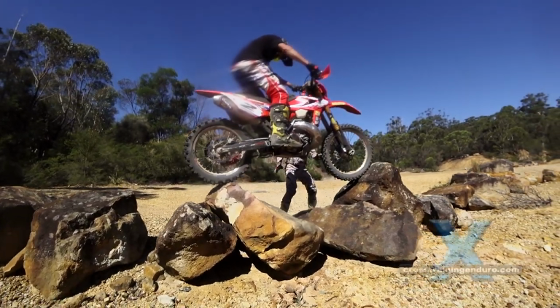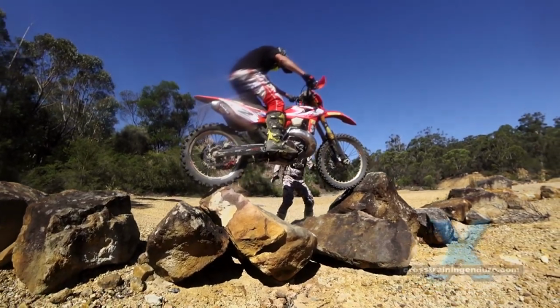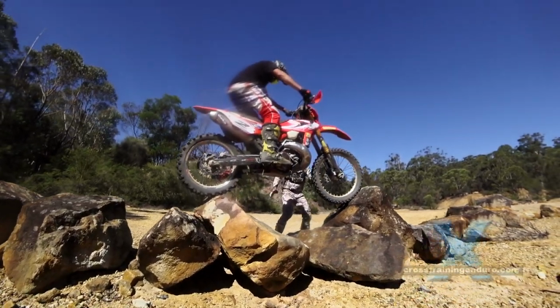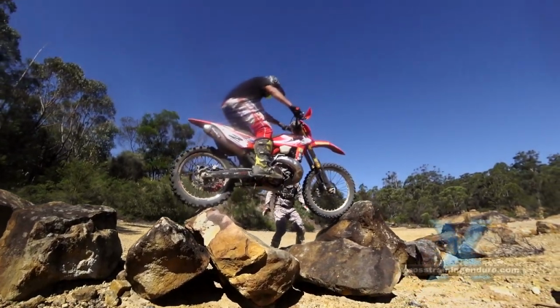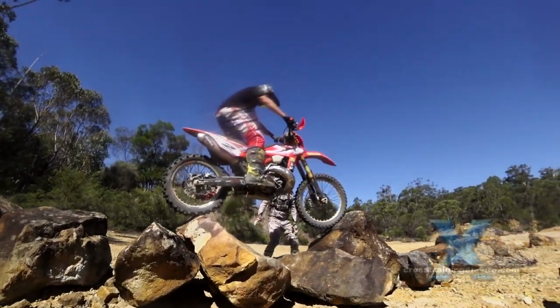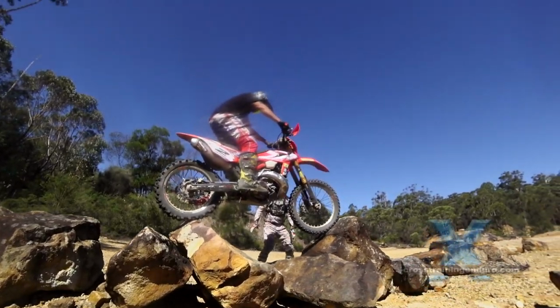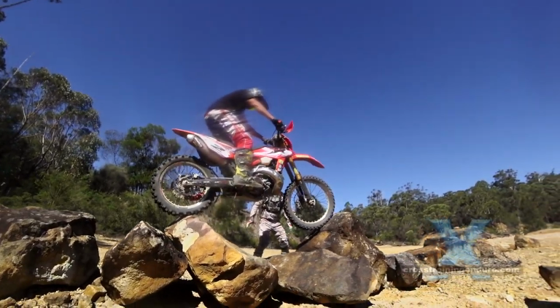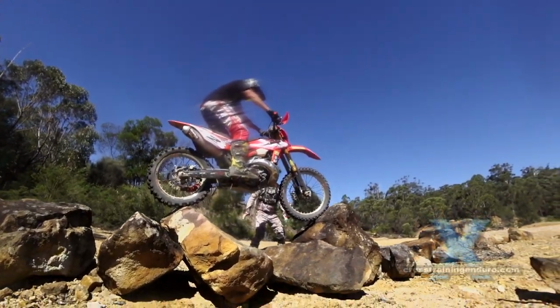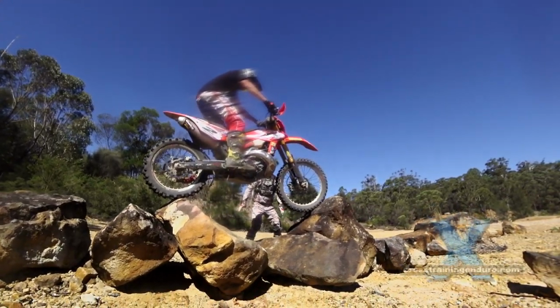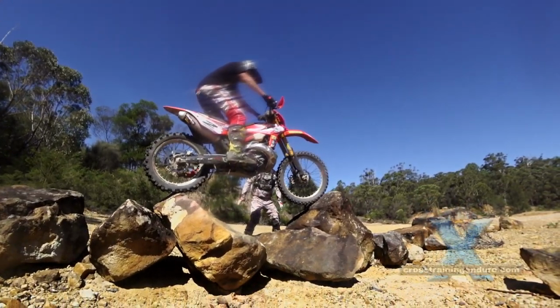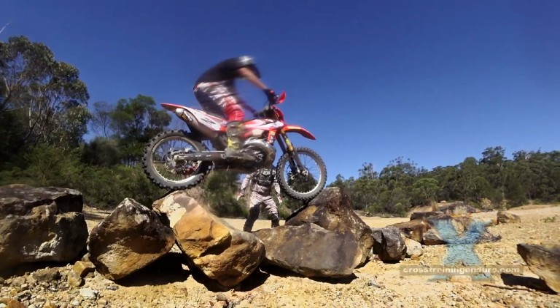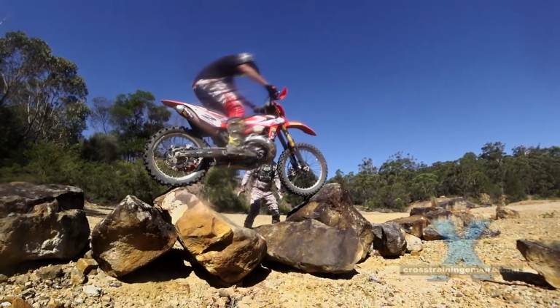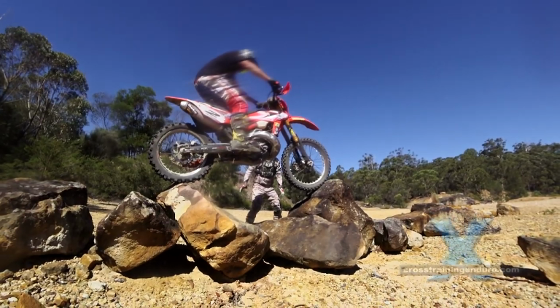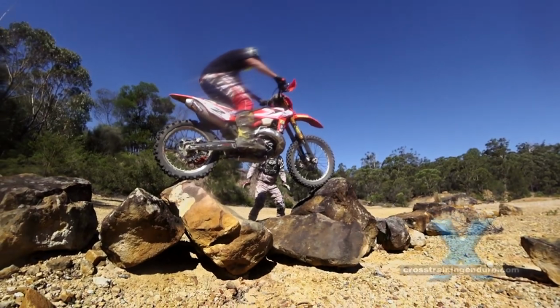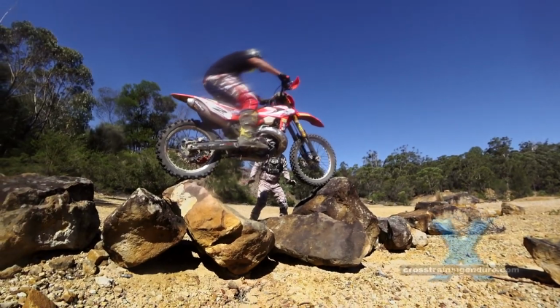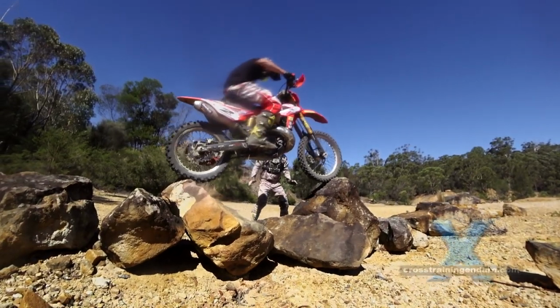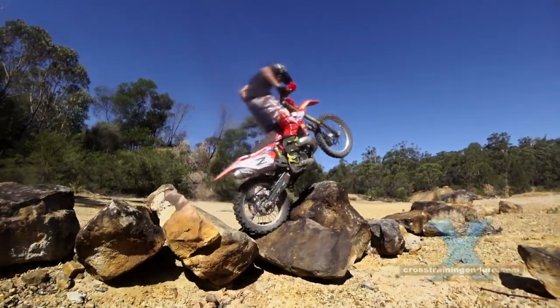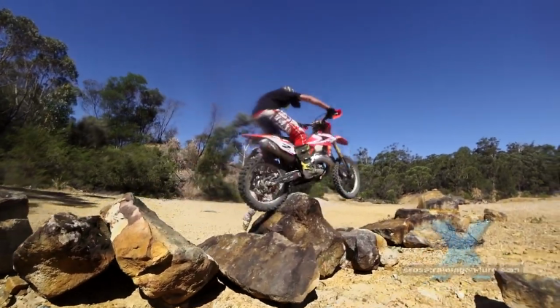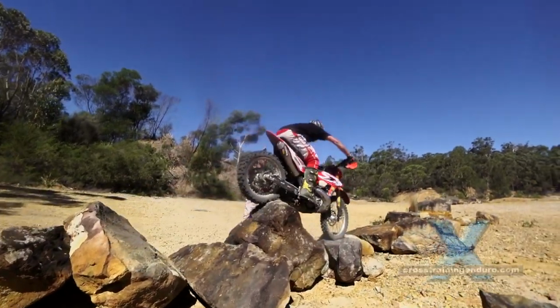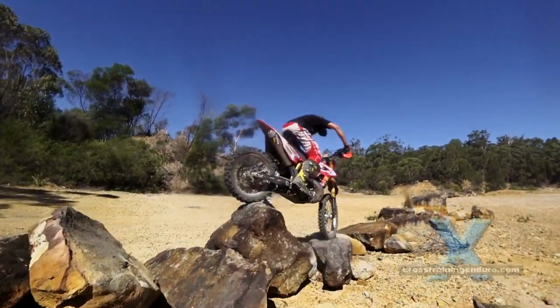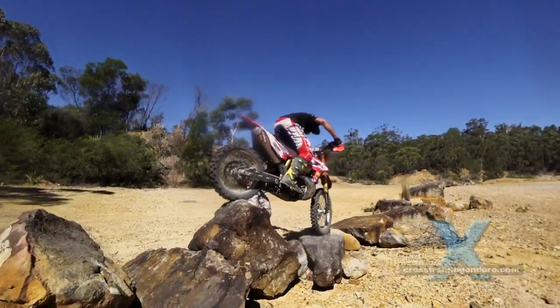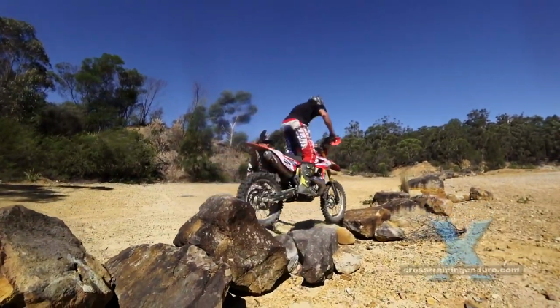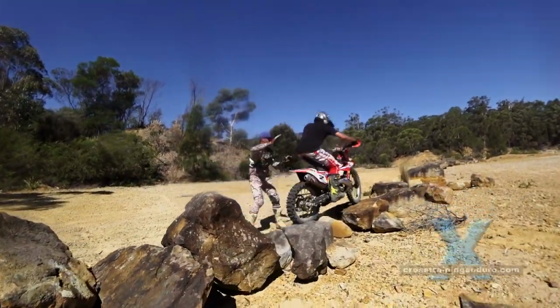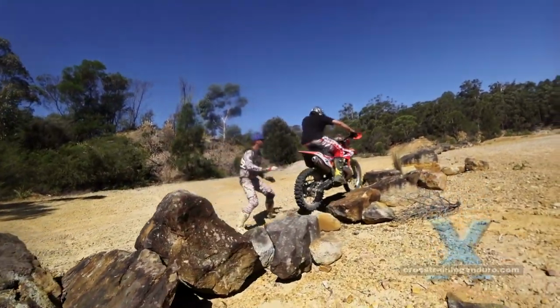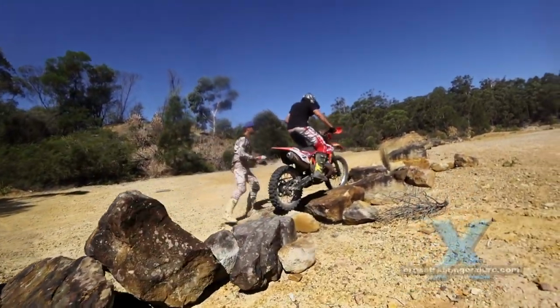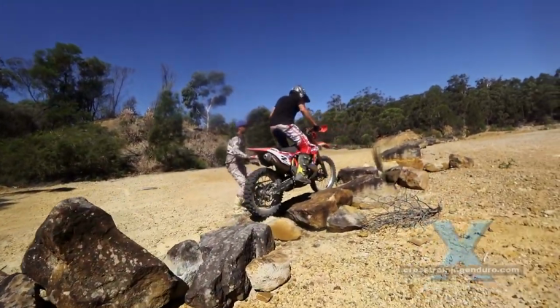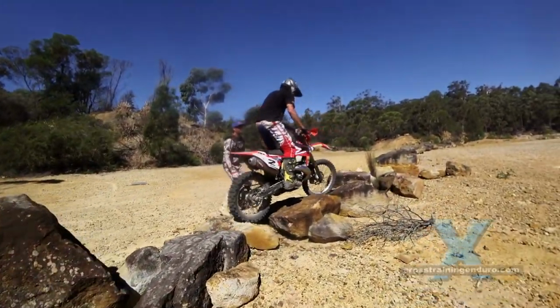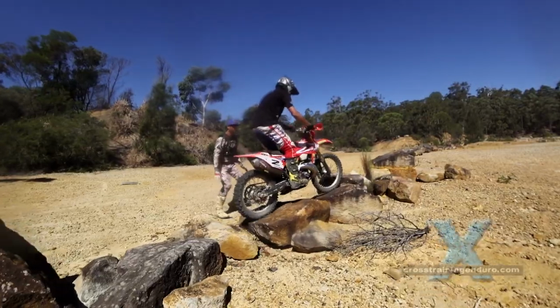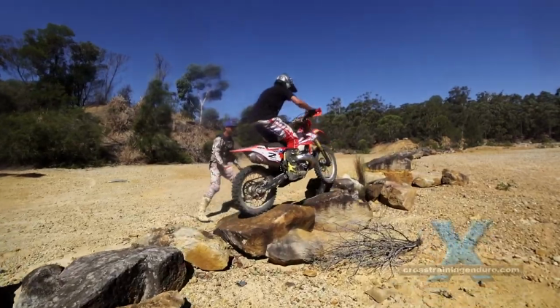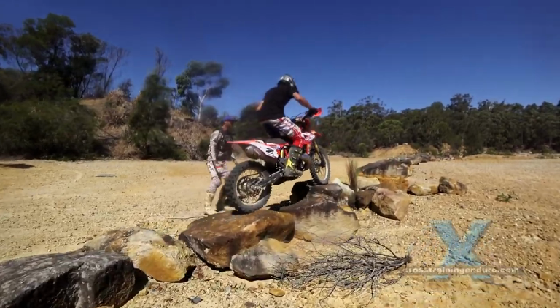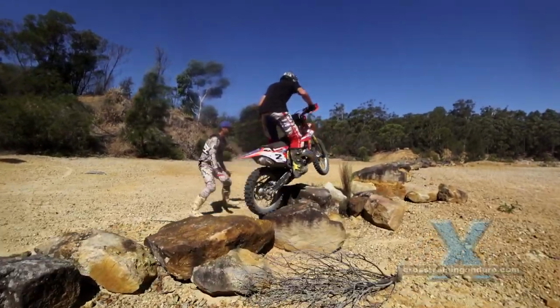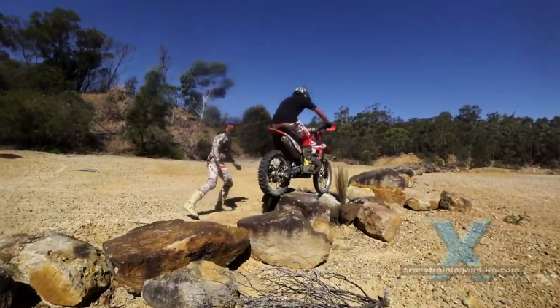His partner in crime, Chris, is spotting for Tim in case there's a big fall. It's easy to break a collarbone from that height.